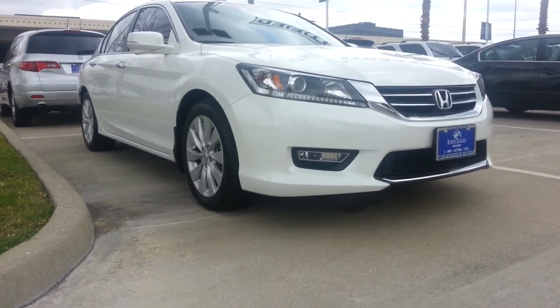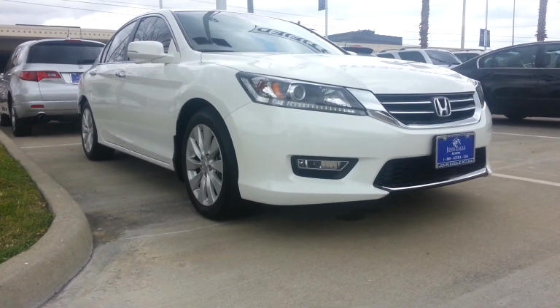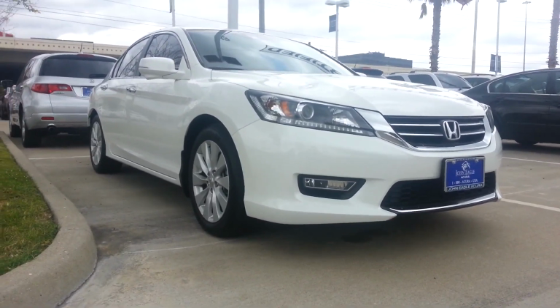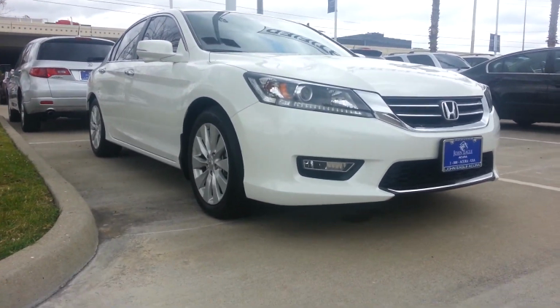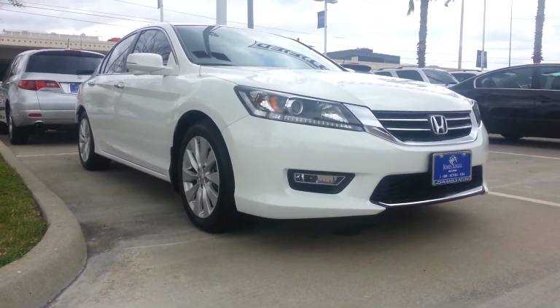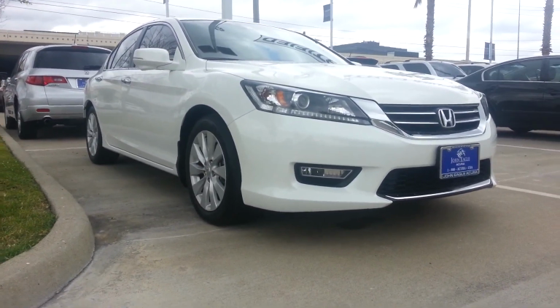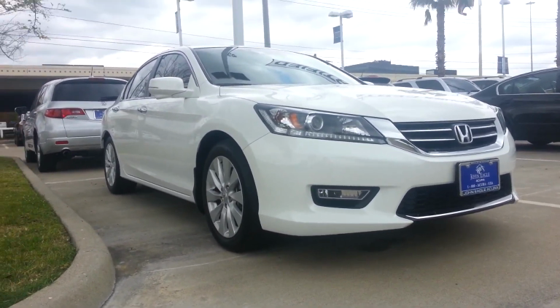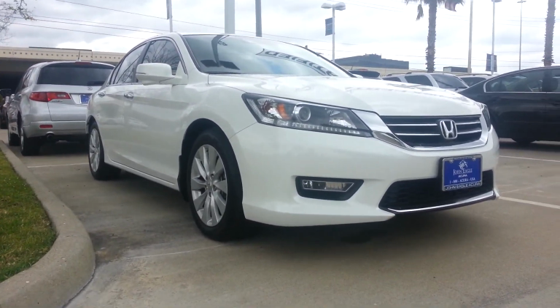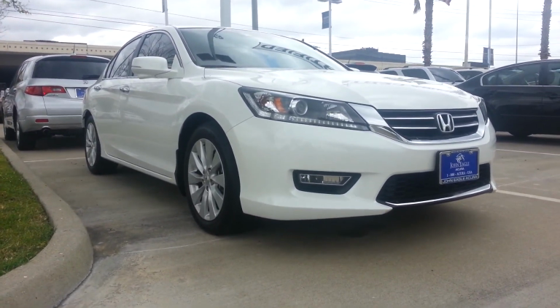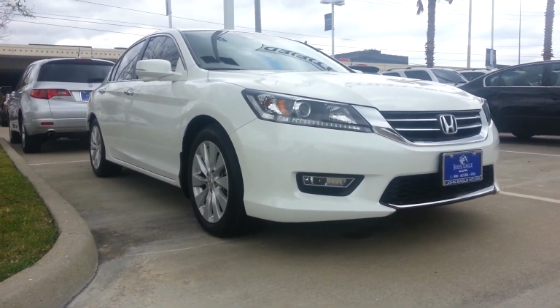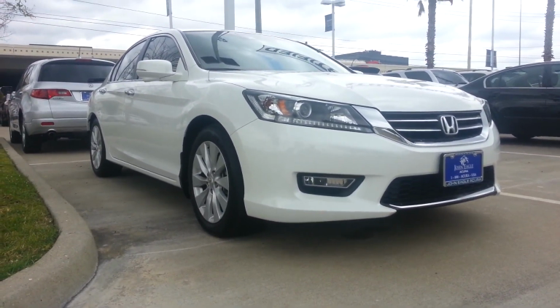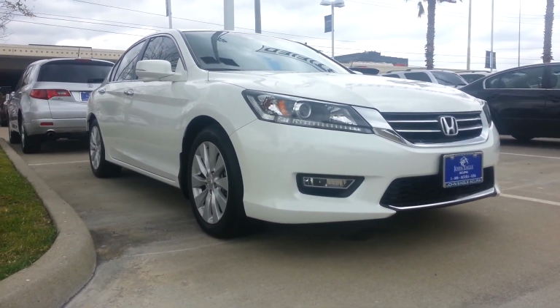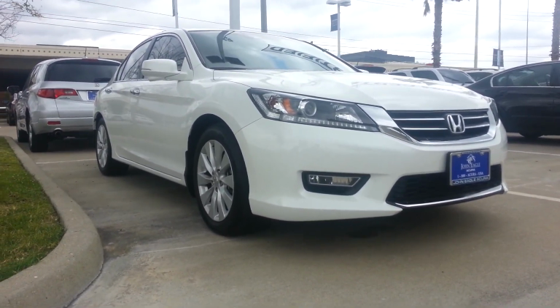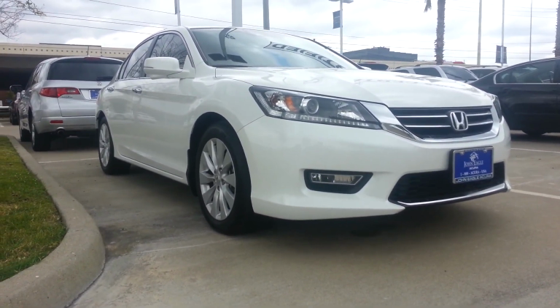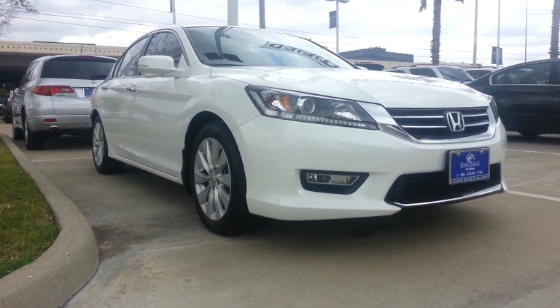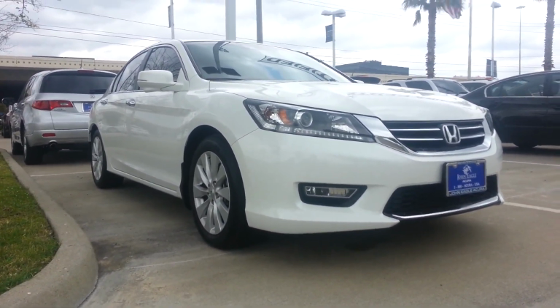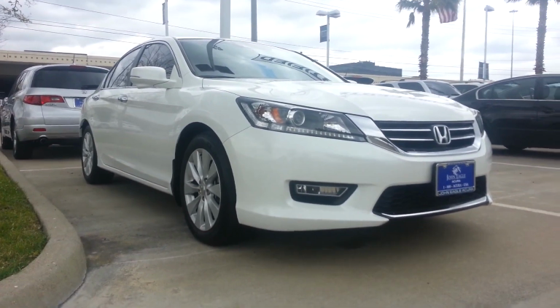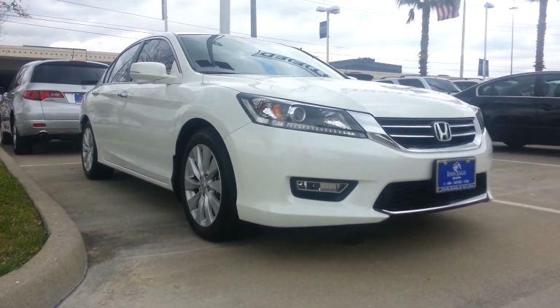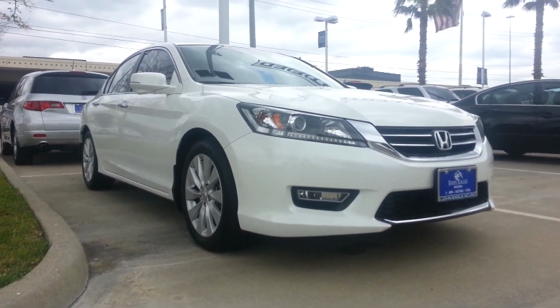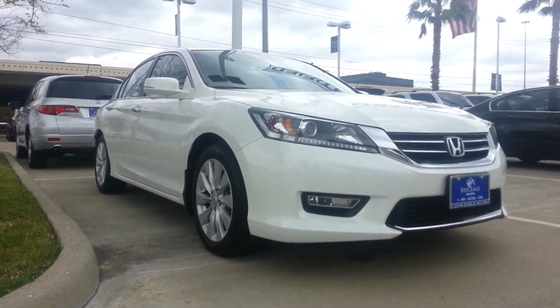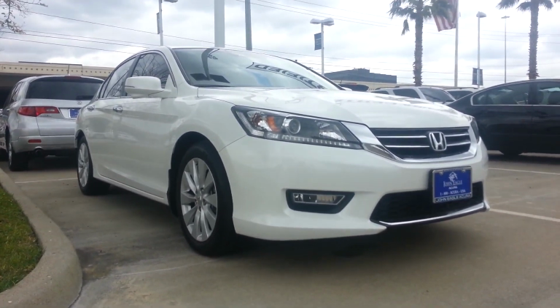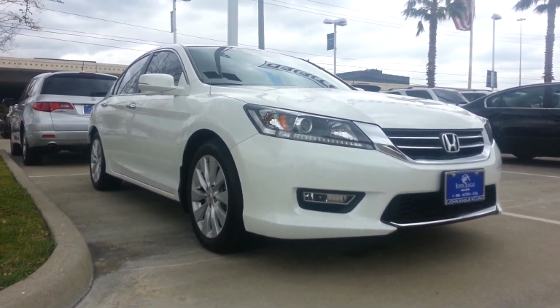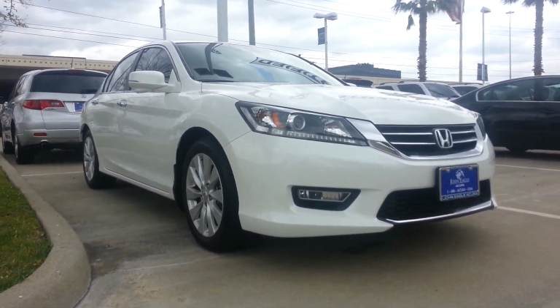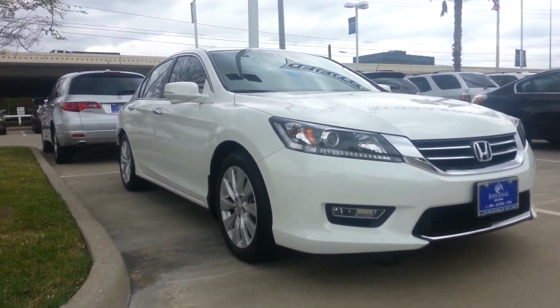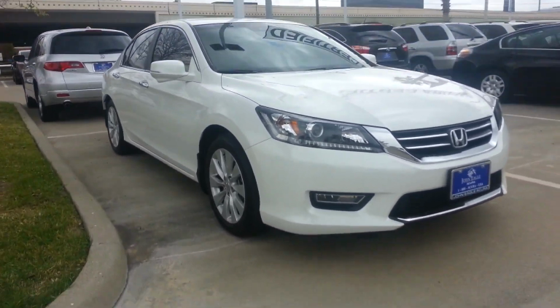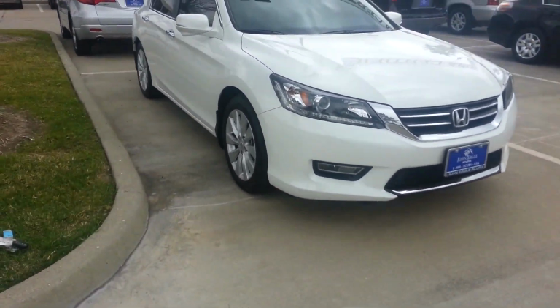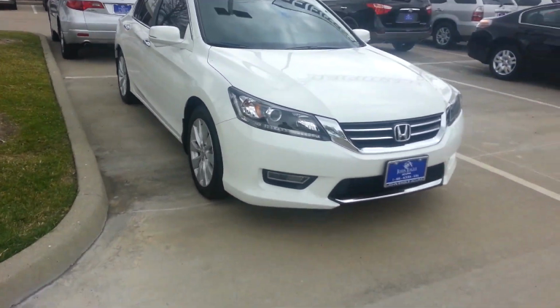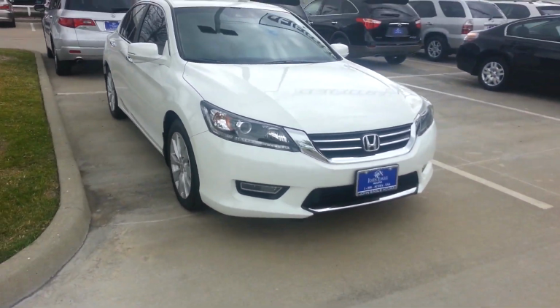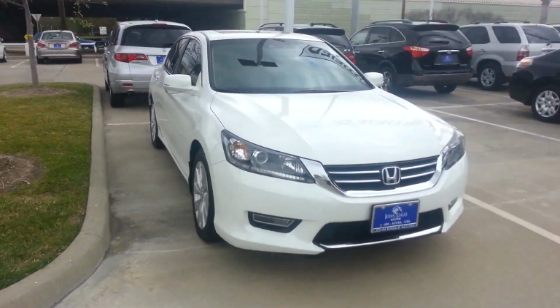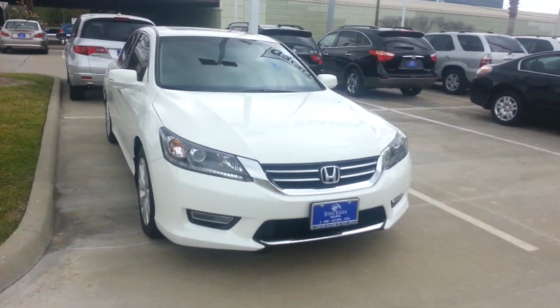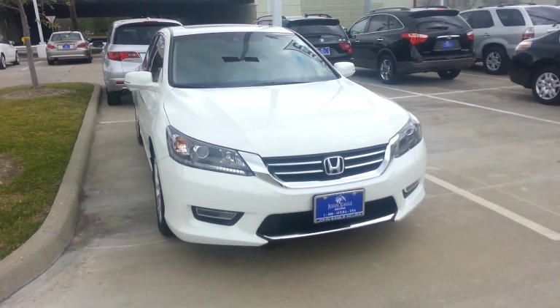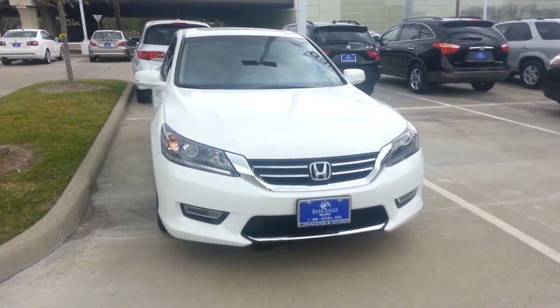Good afternoon everybody. Once again, this is Junior, used car internet manager here at John Eagle Acura, the number one Acura dealer in Texas, right outside of Katy, right in Houston, Texas.